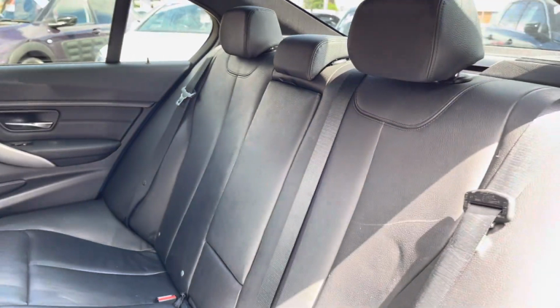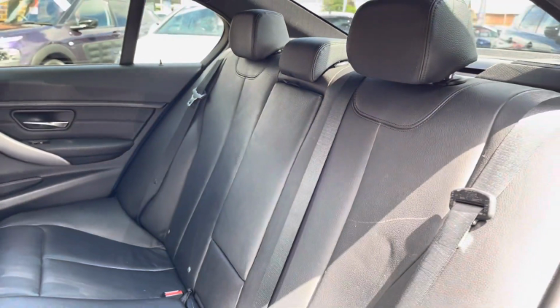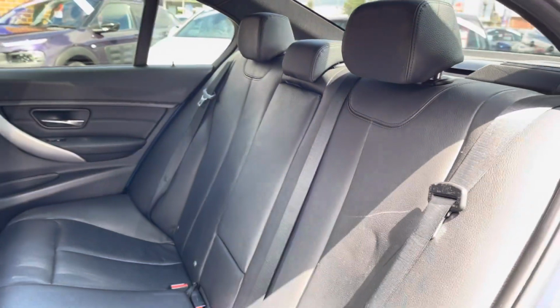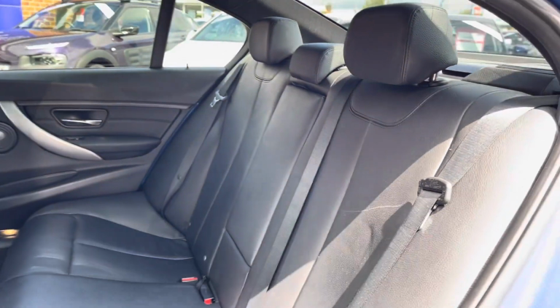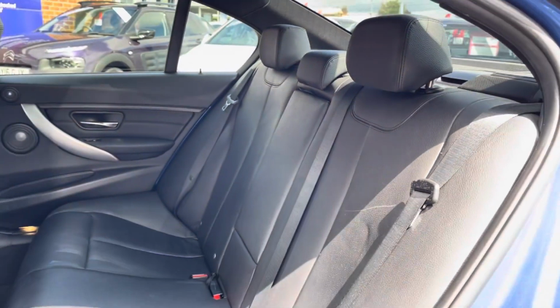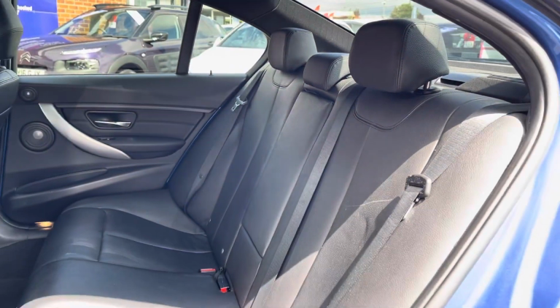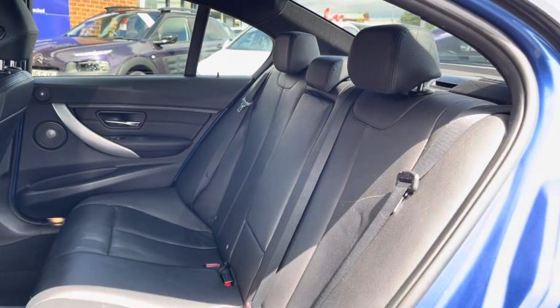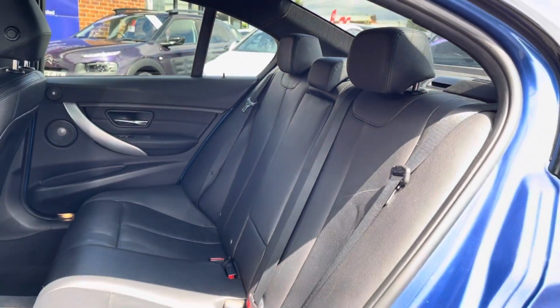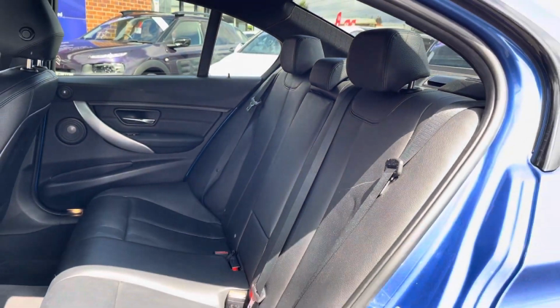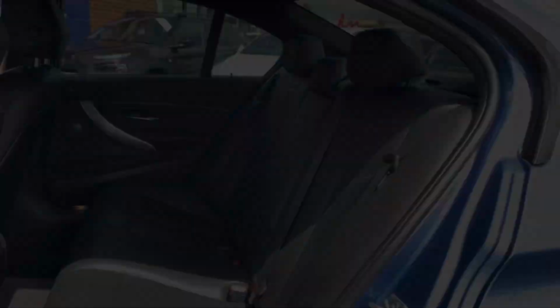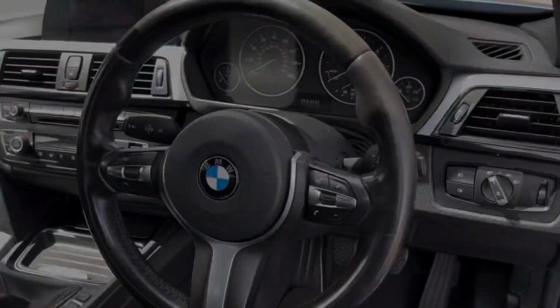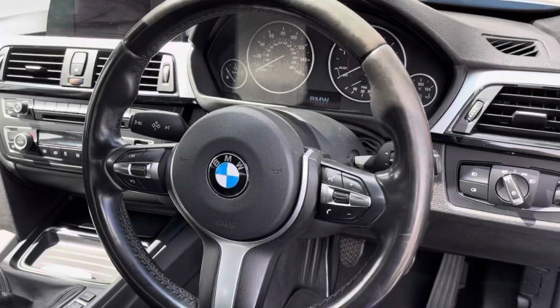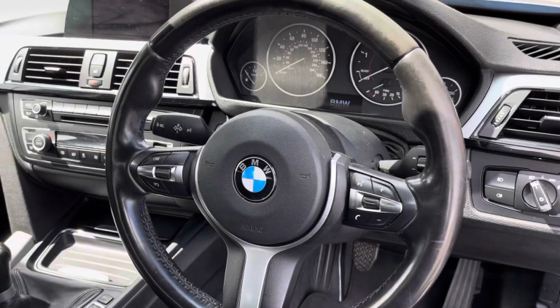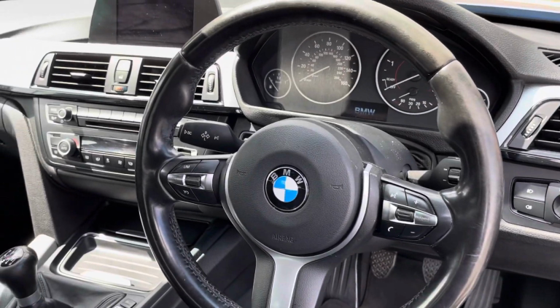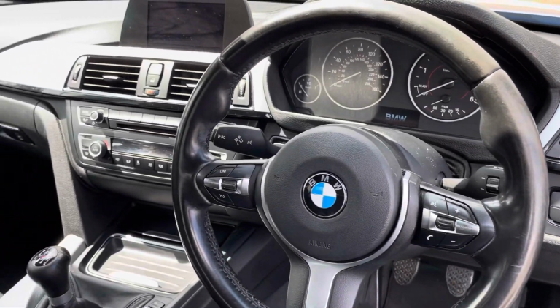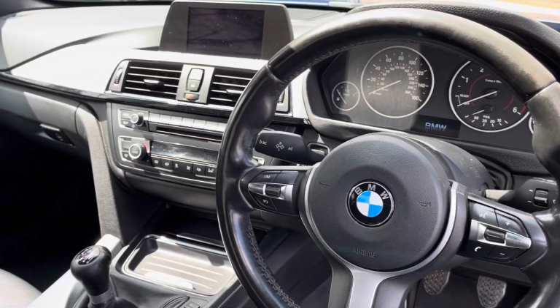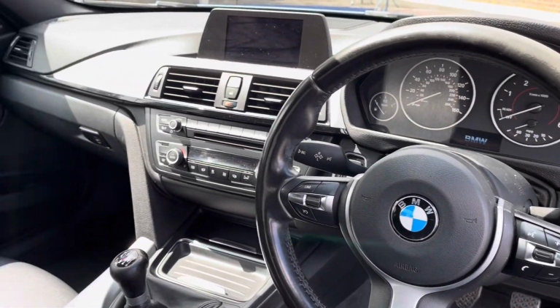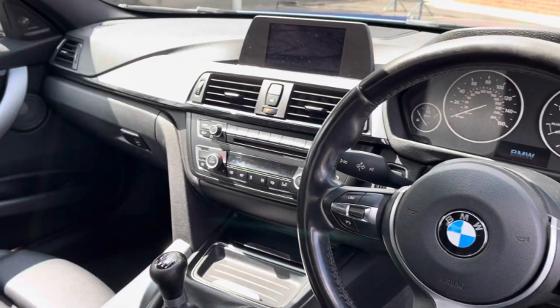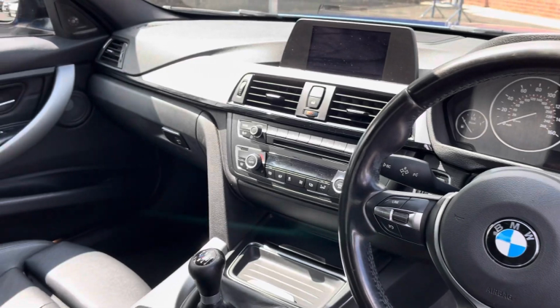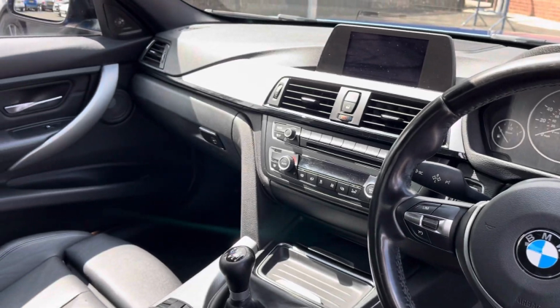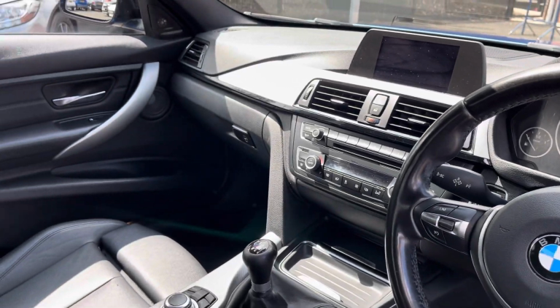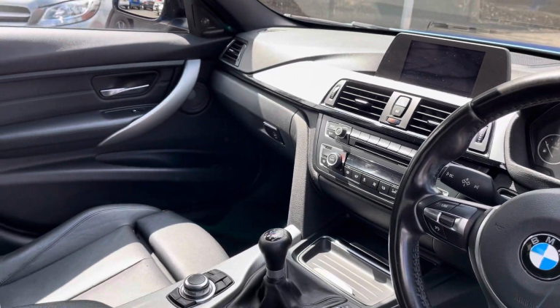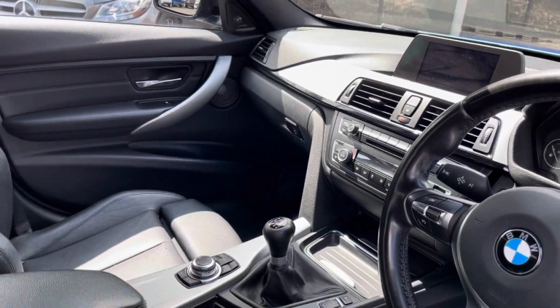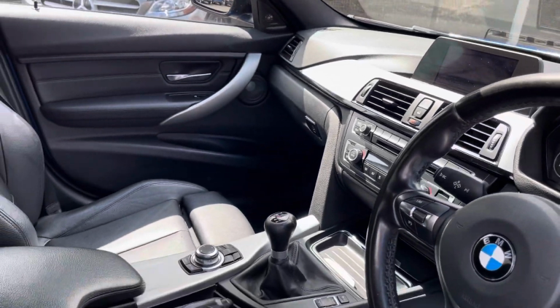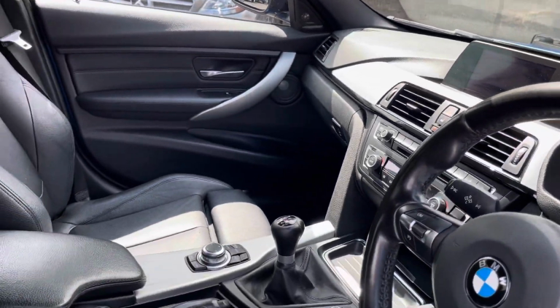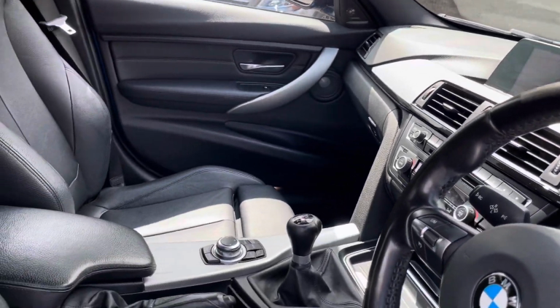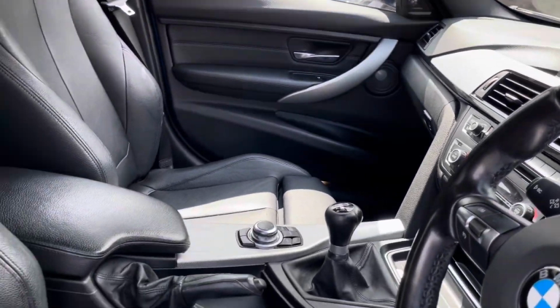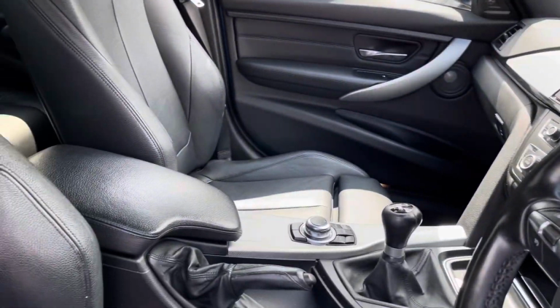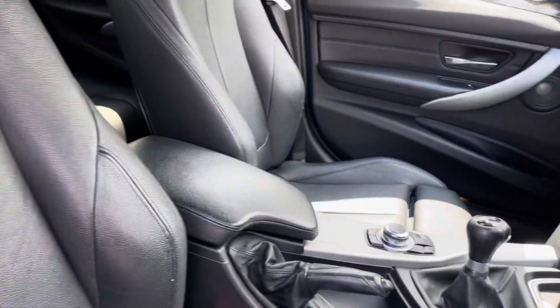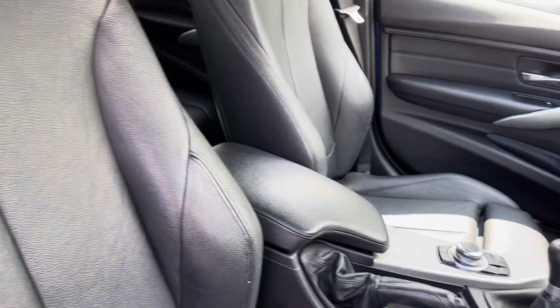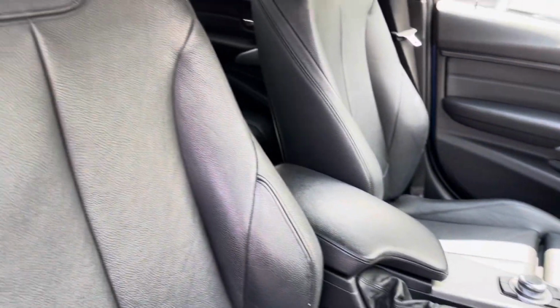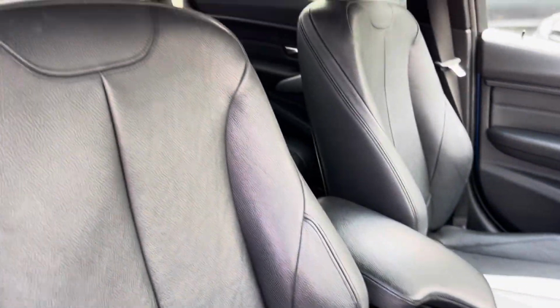Moving into the front, you have your full leather multifunction steering wheel as well as your full leather upholstery finished front seats. These are extremely comfortable and you can set that perfect driving position.